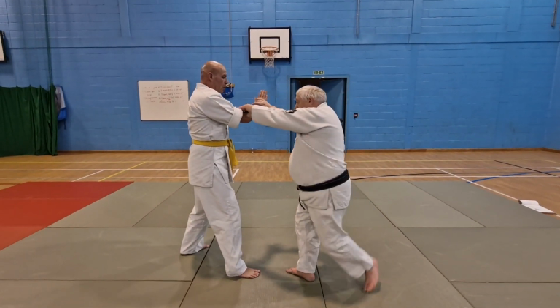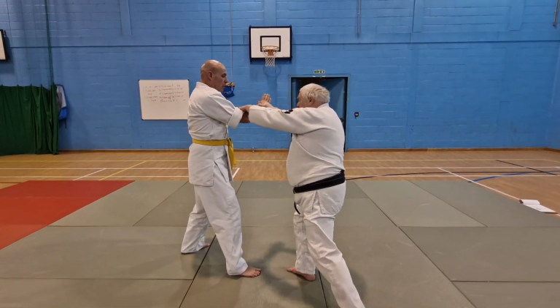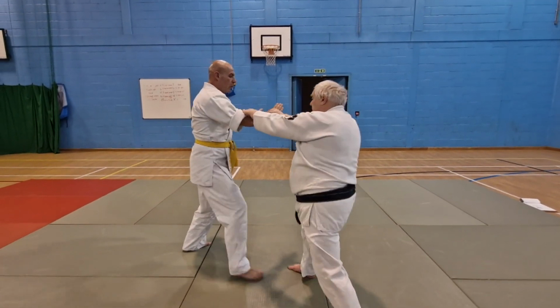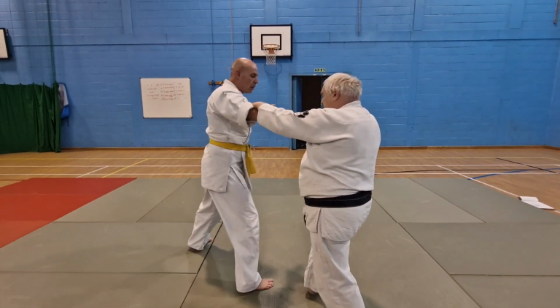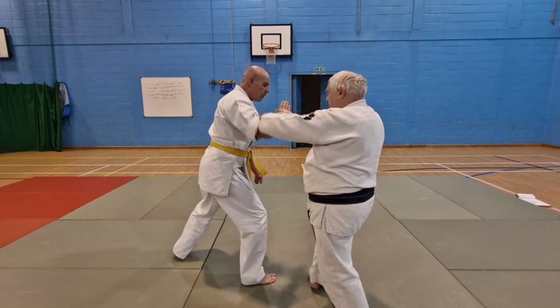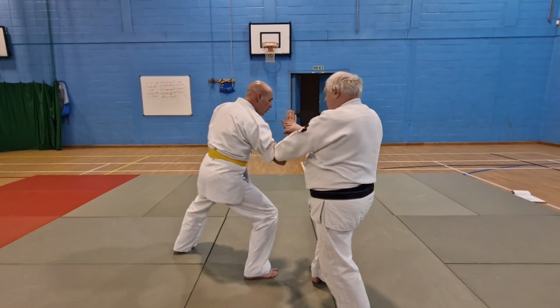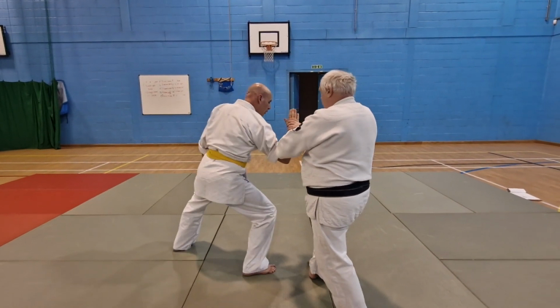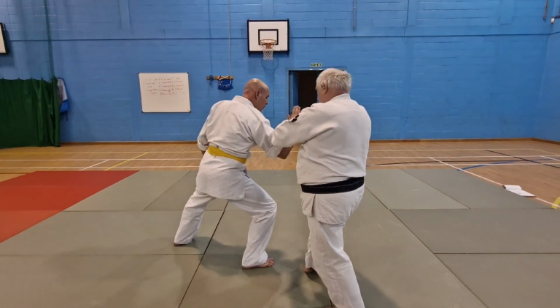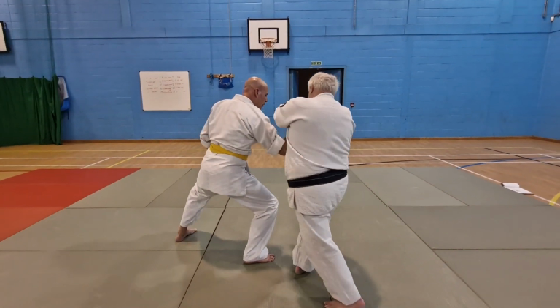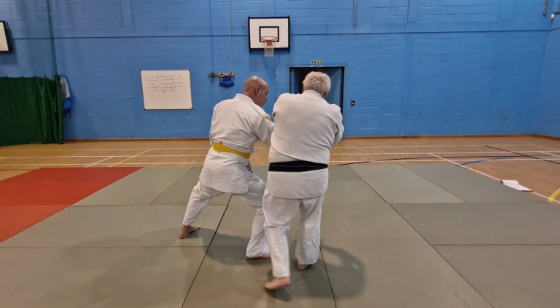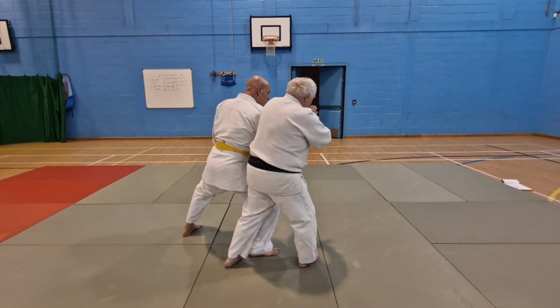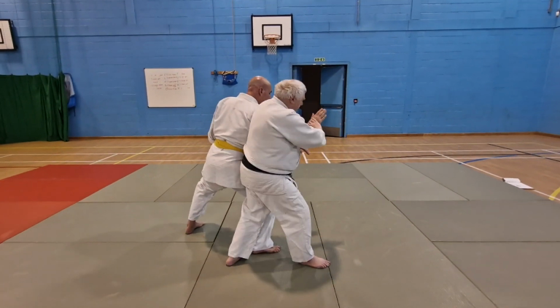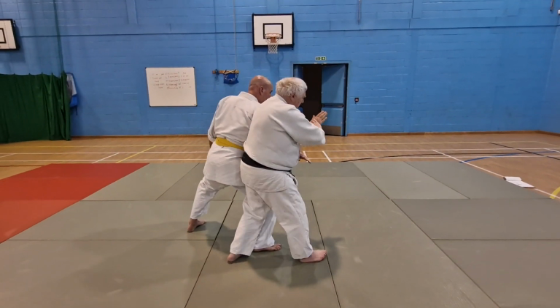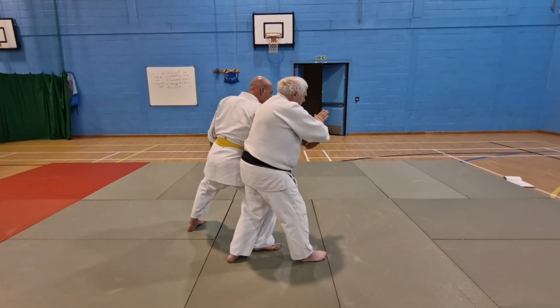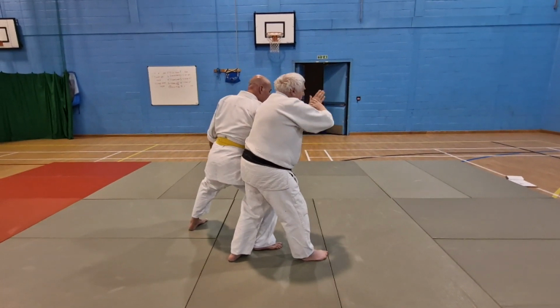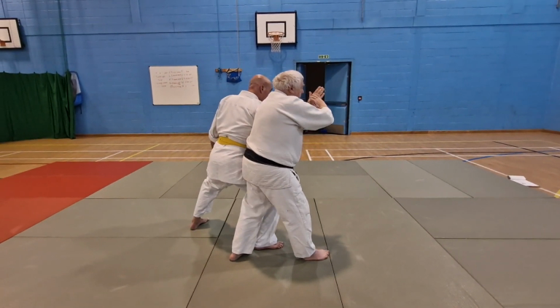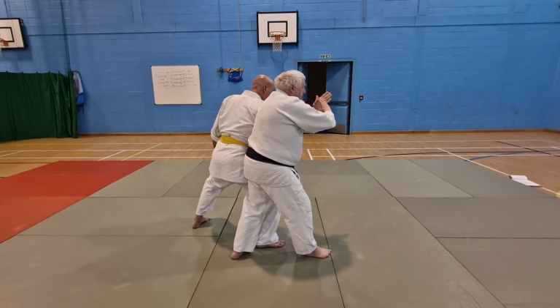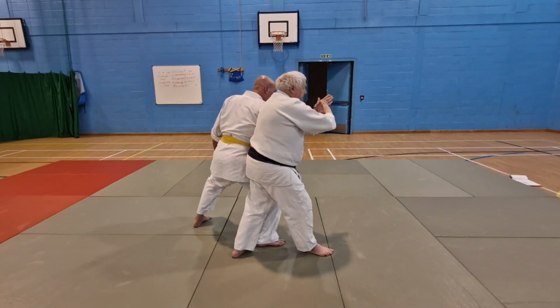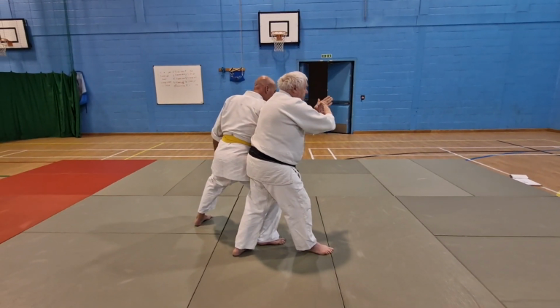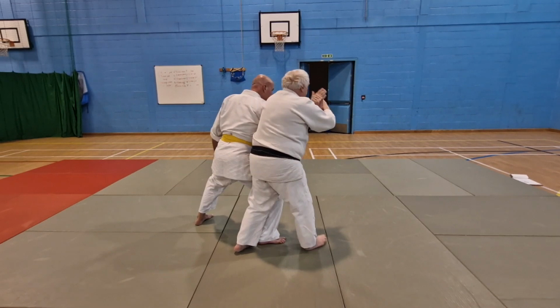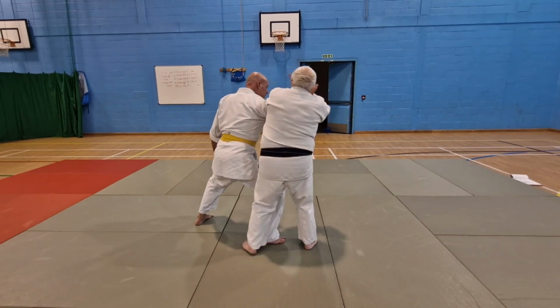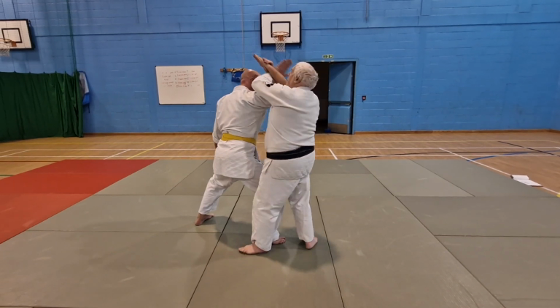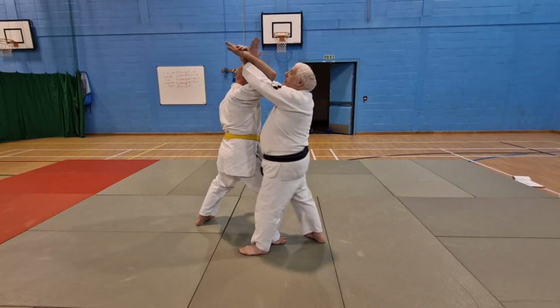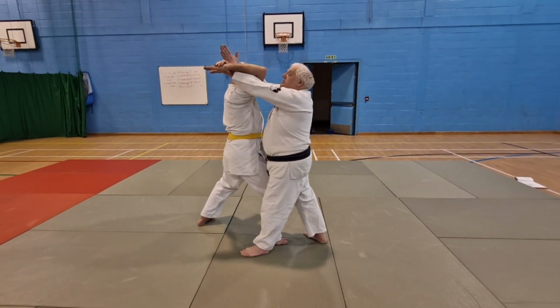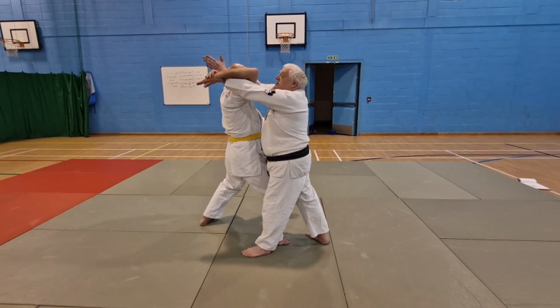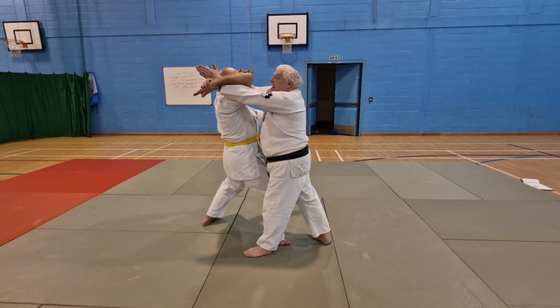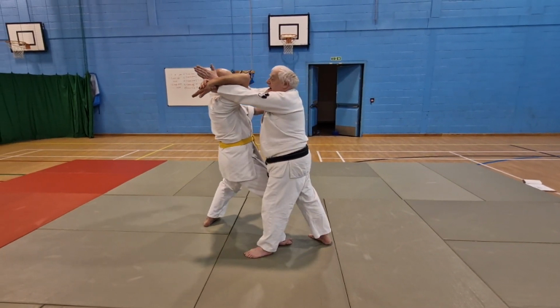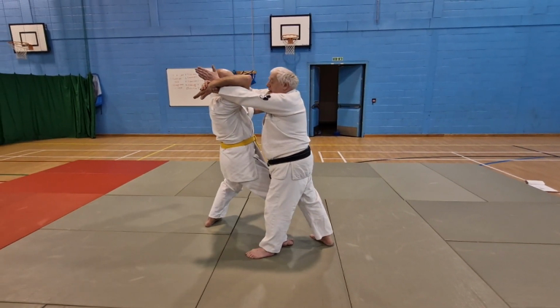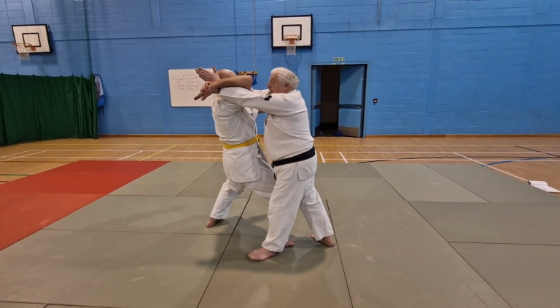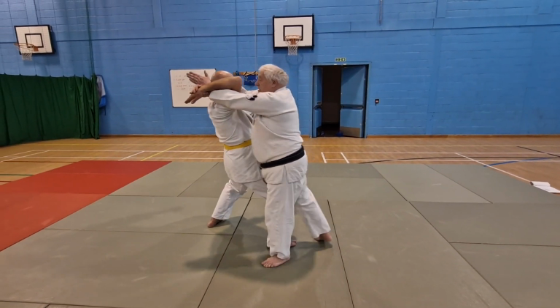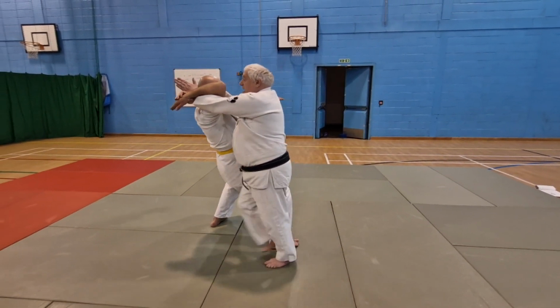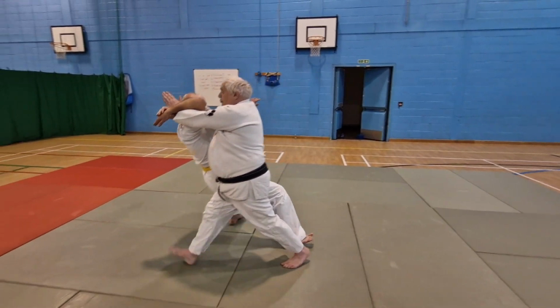He dips his elbow, I step in, hand blade, spindle the balls of my feet, then step through.